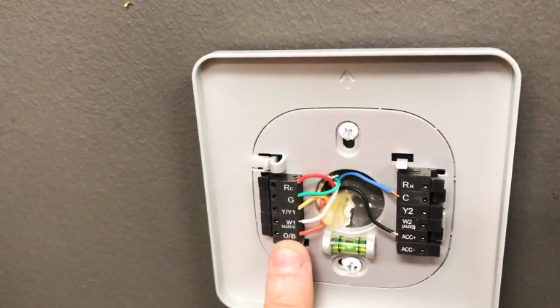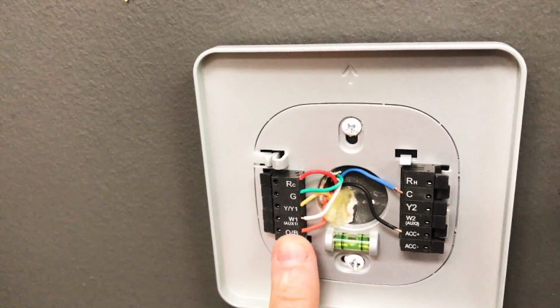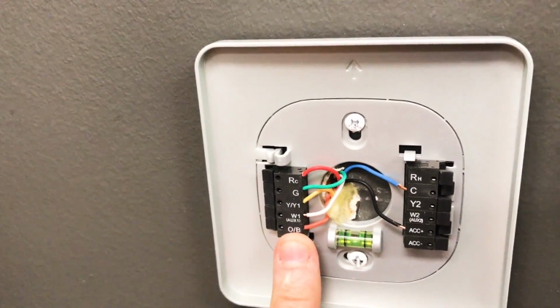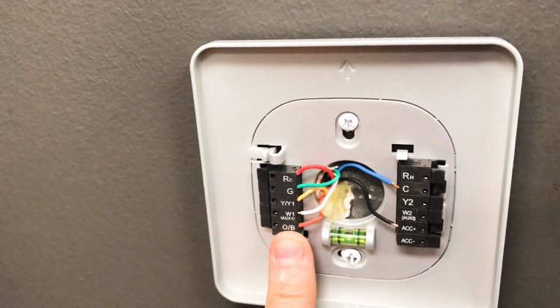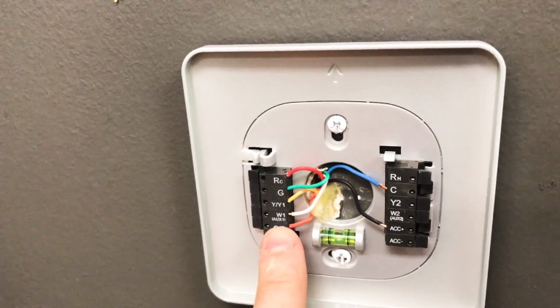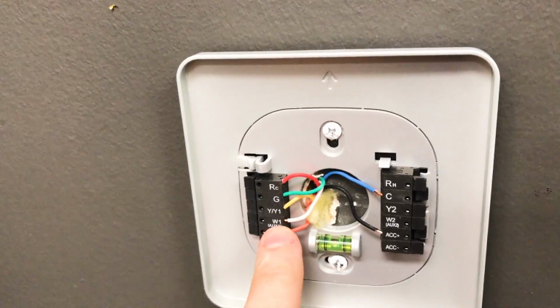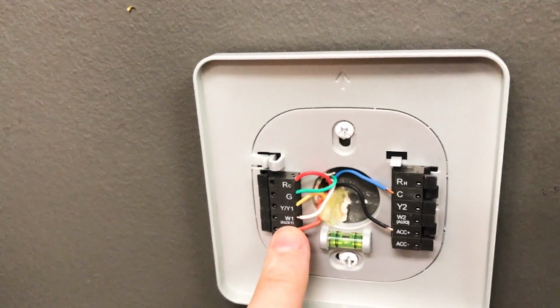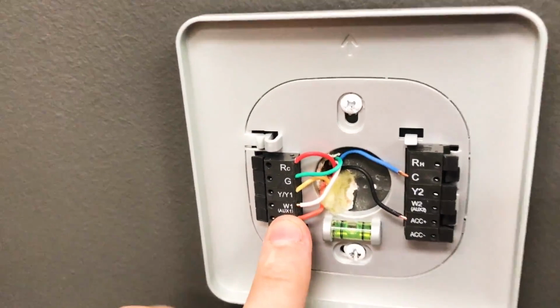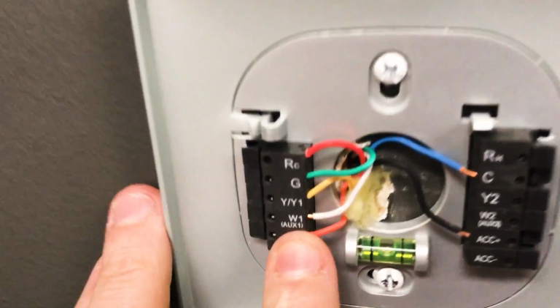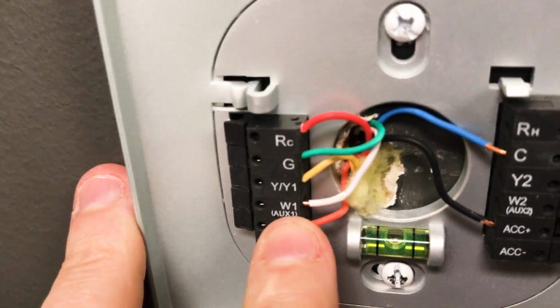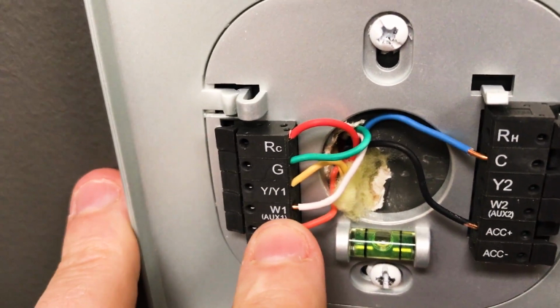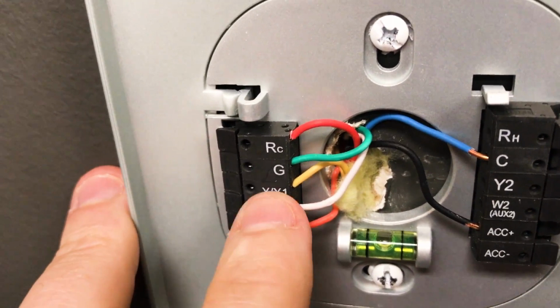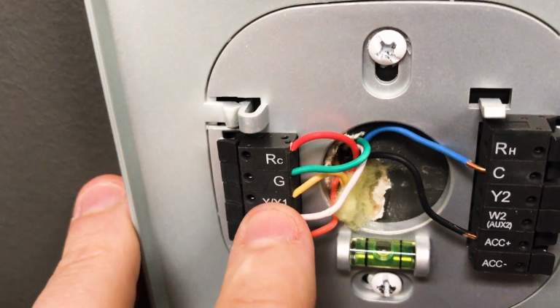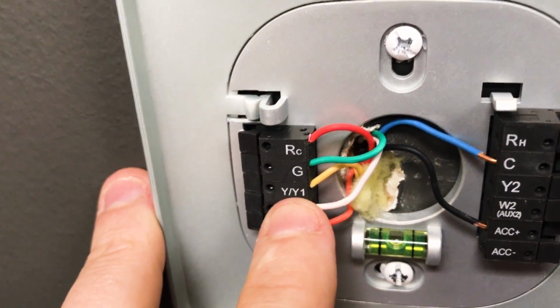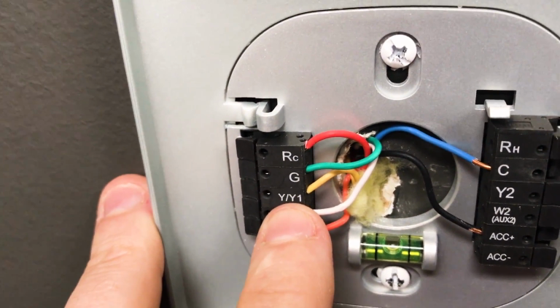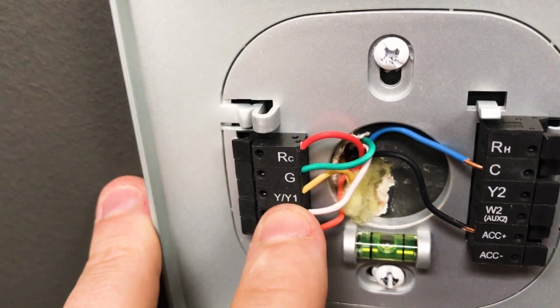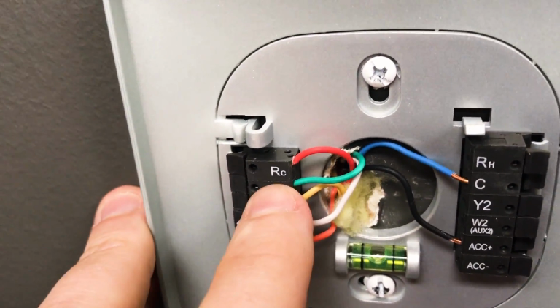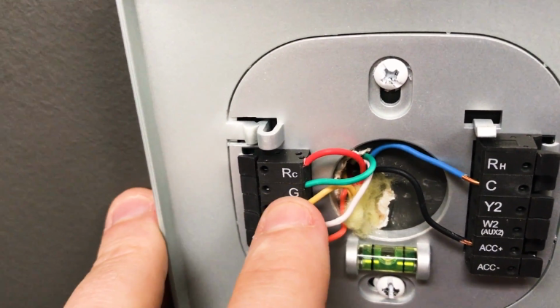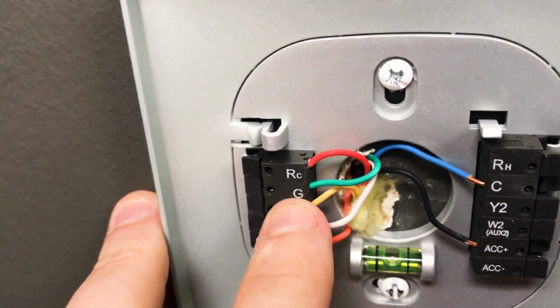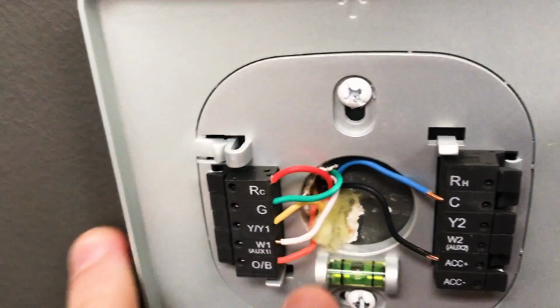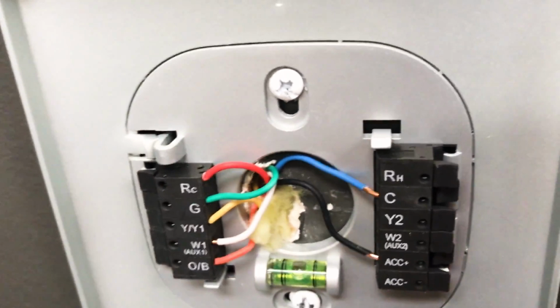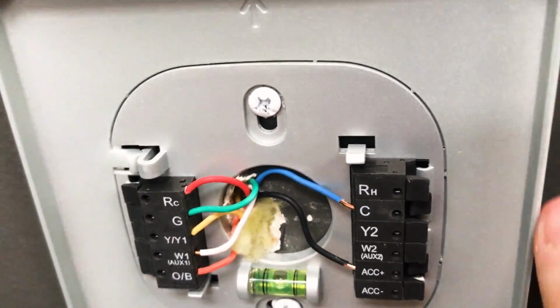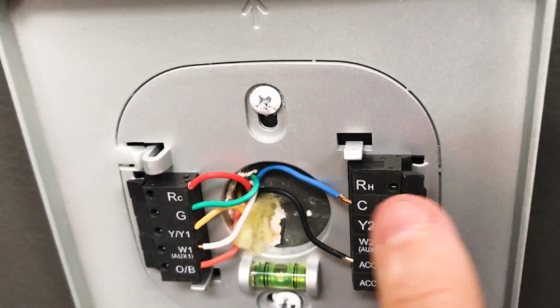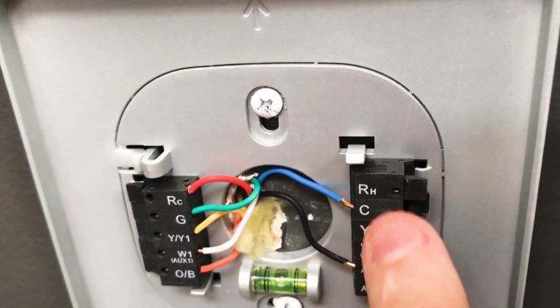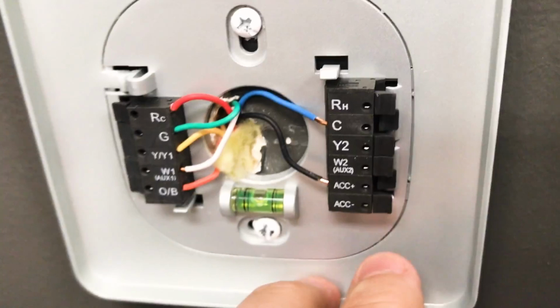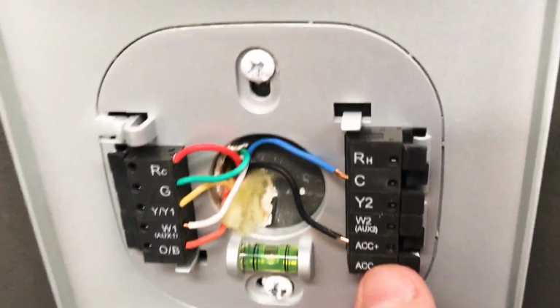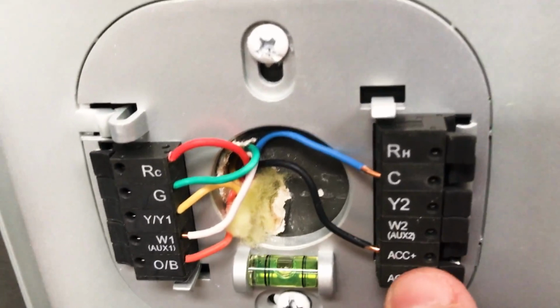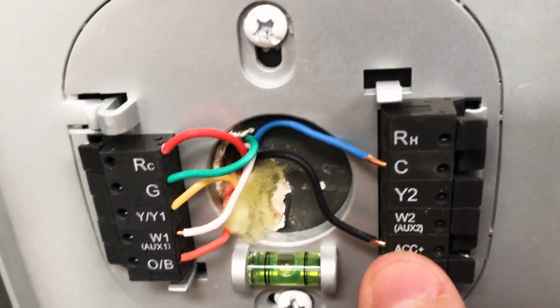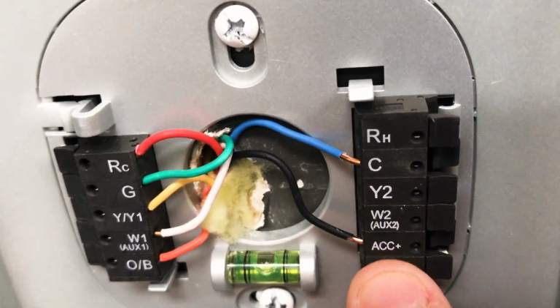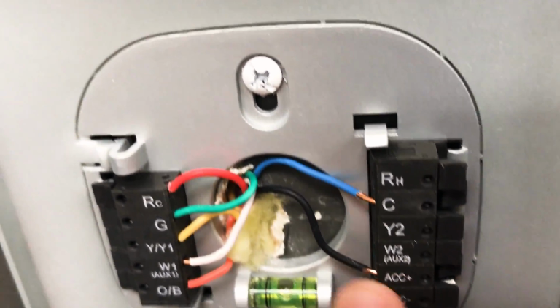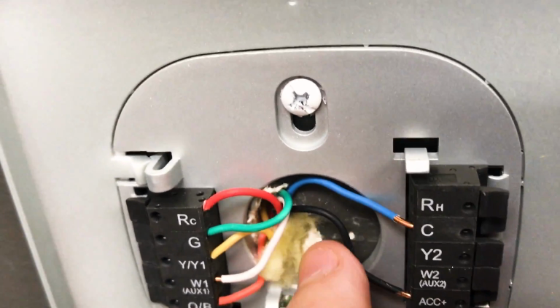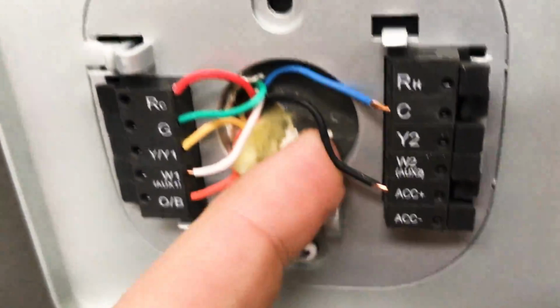This is a heat pump, so we've got orange for the reversing valve, auxiliary heat for our heat strips, Y1 for our contactor, G for our blower, and then we have our common and our hot. Then we've got this ACC plus — well, what is that?